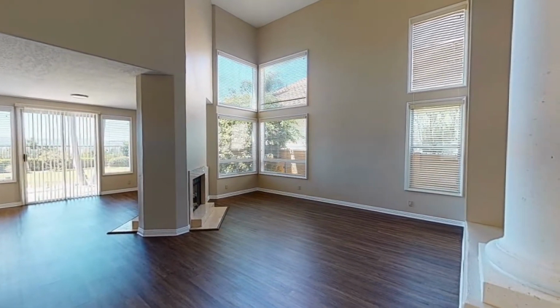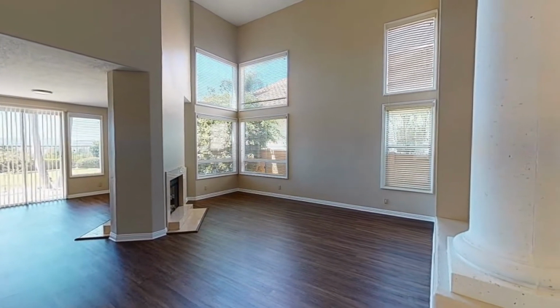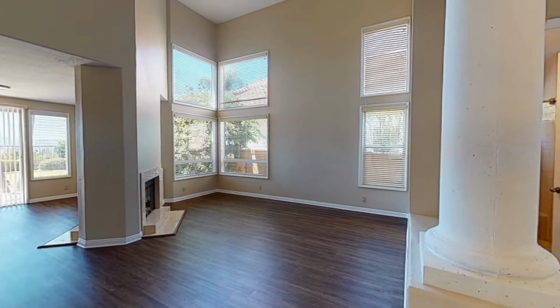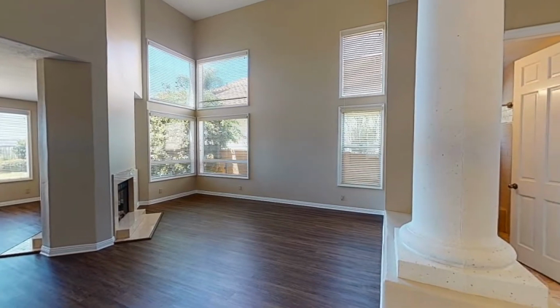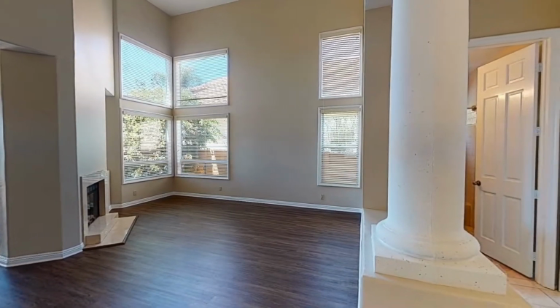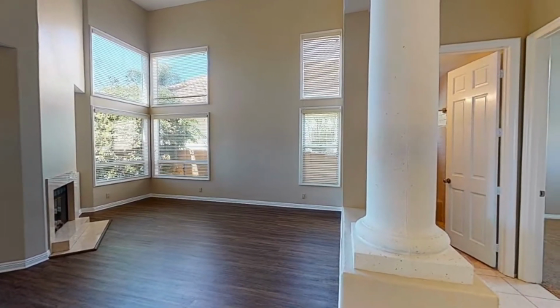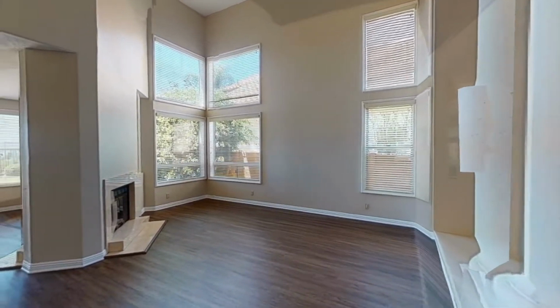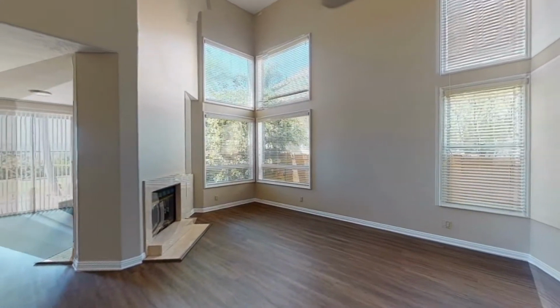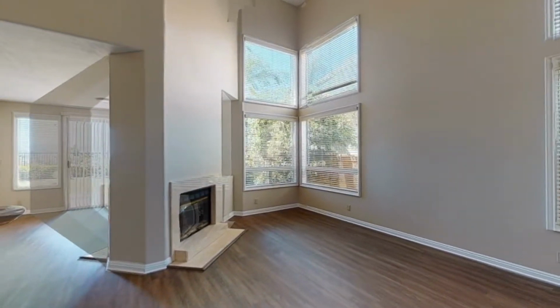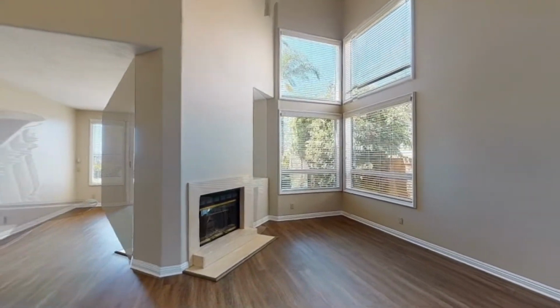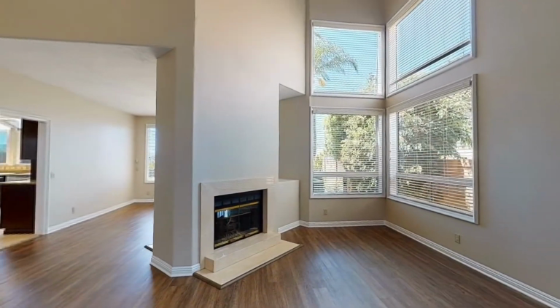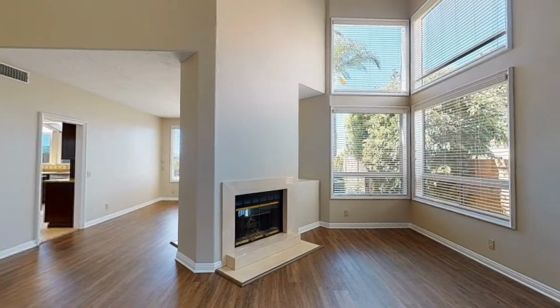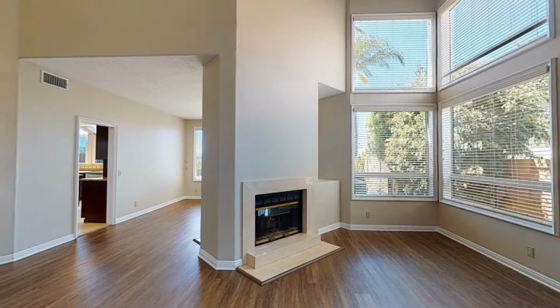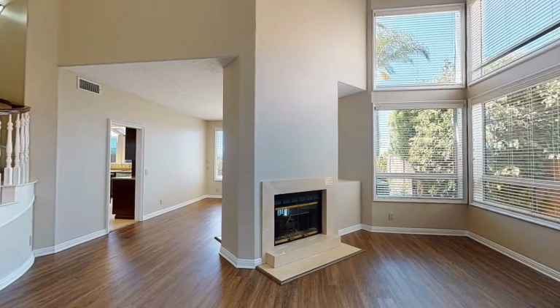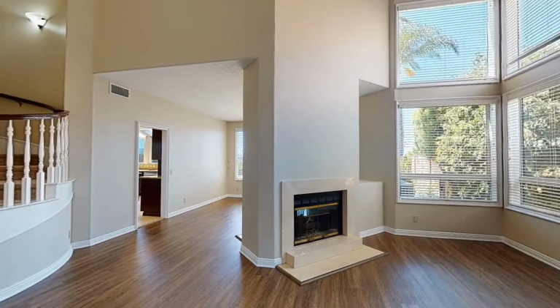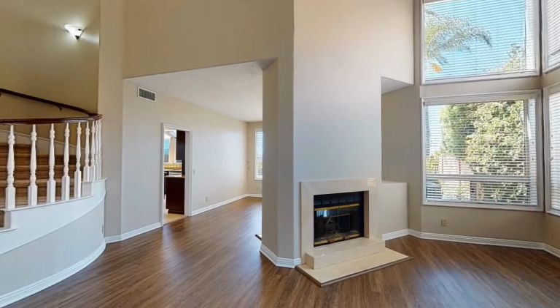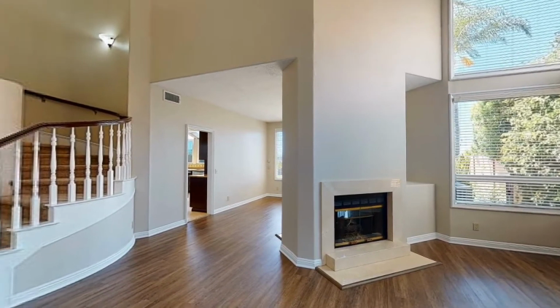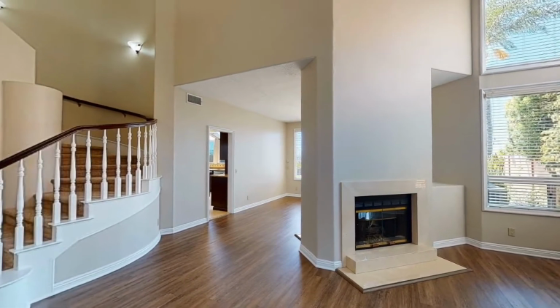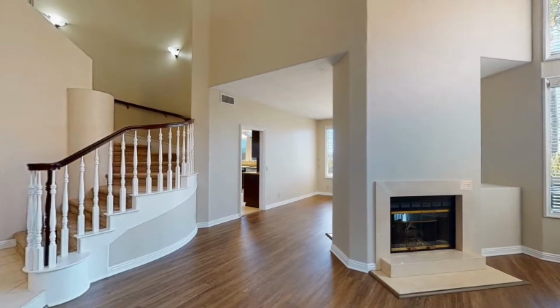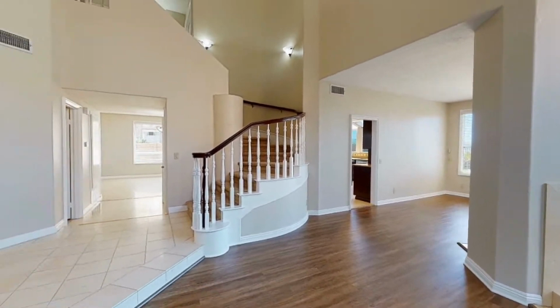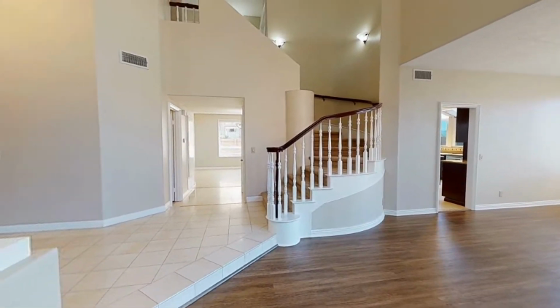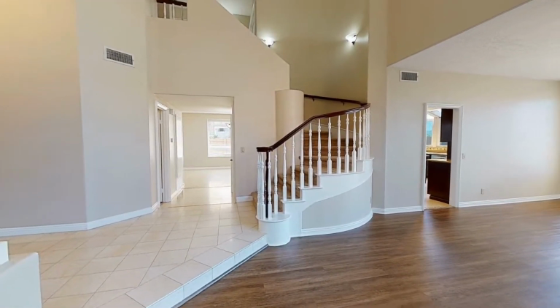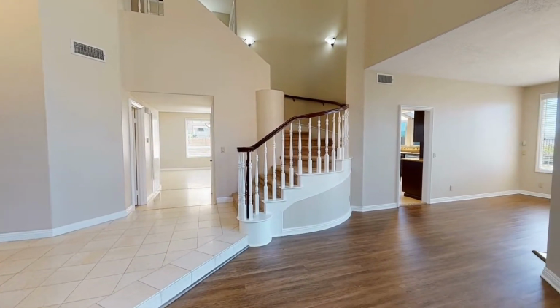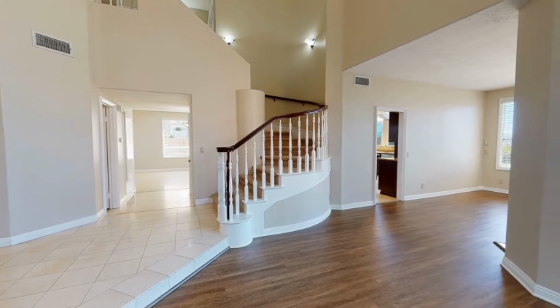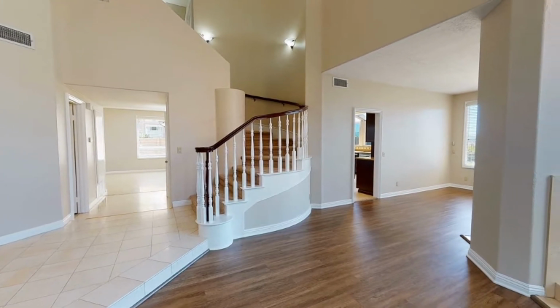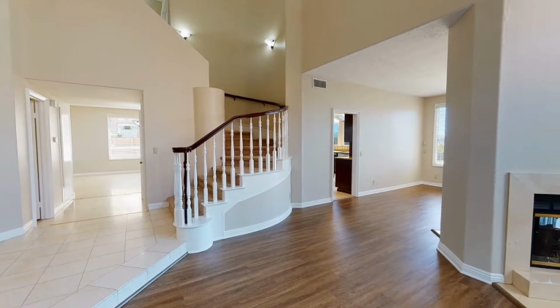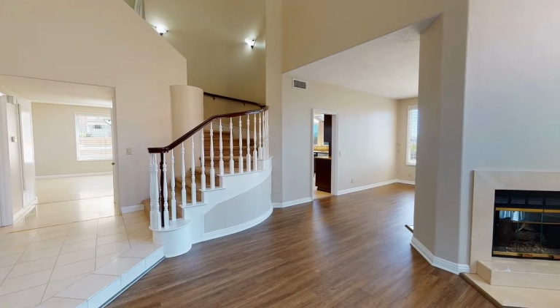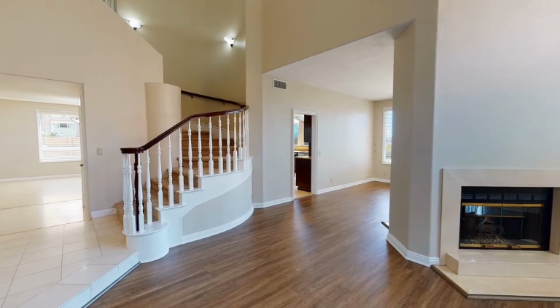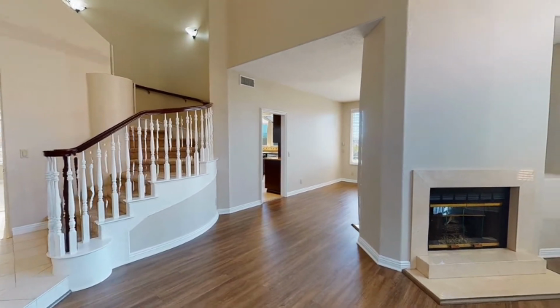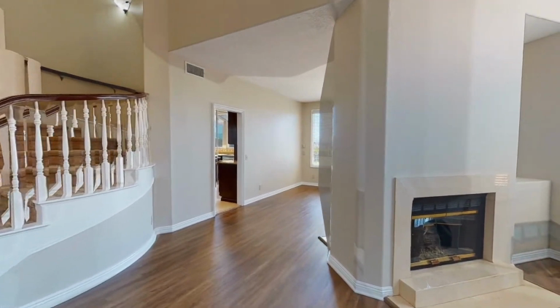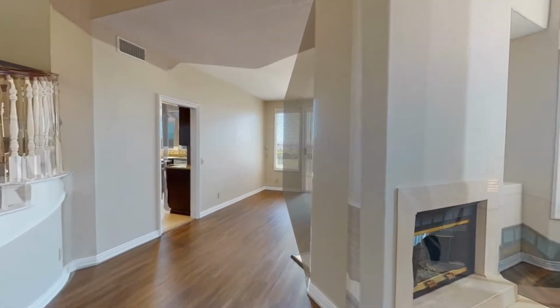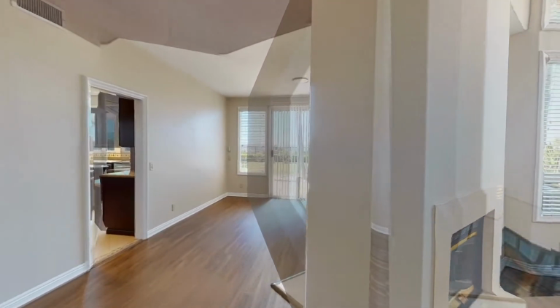The formal living room features towering cathedral ceilings, beautiful flooring, and a double-sided fireplace to keep you warm and toasty on winter evenings.